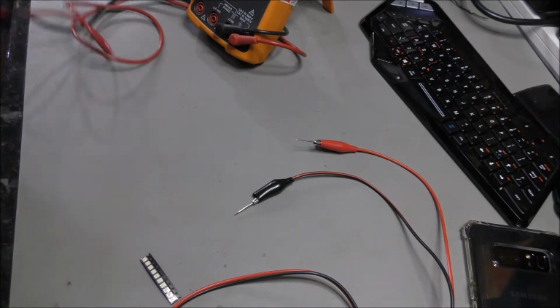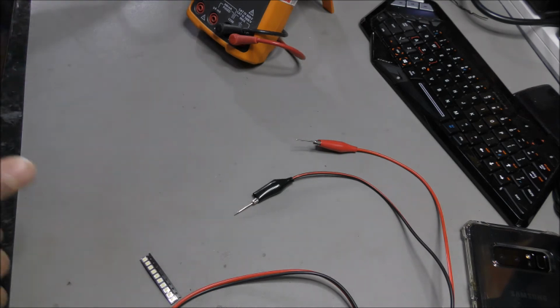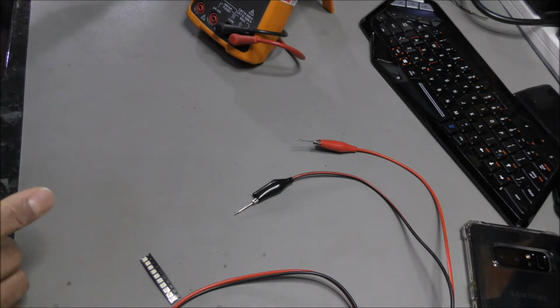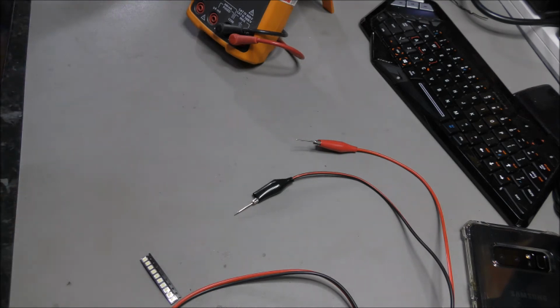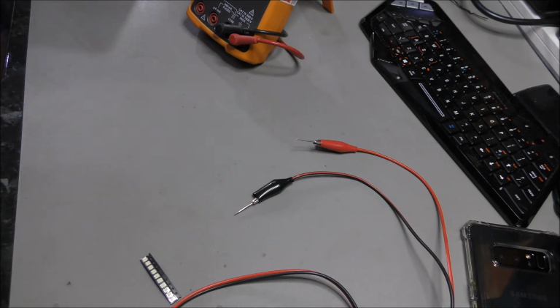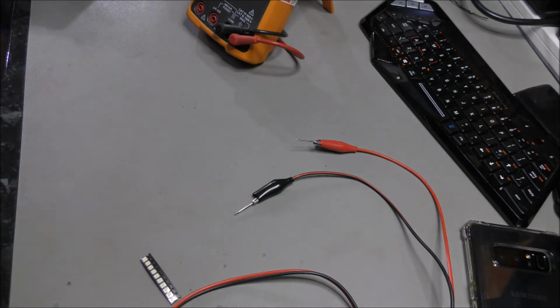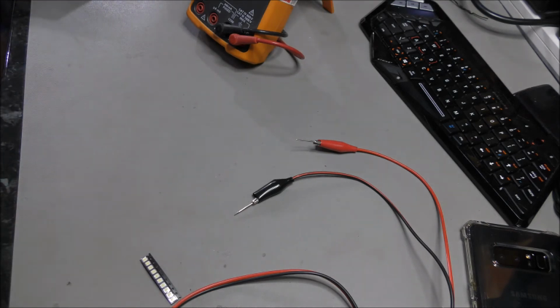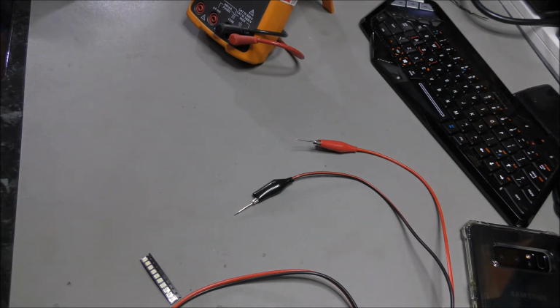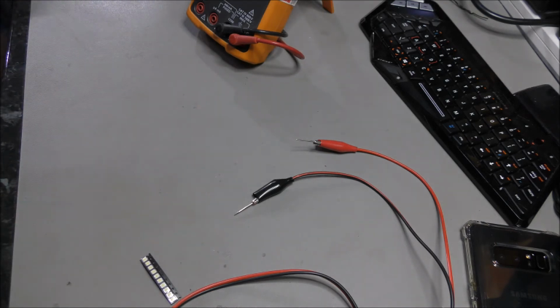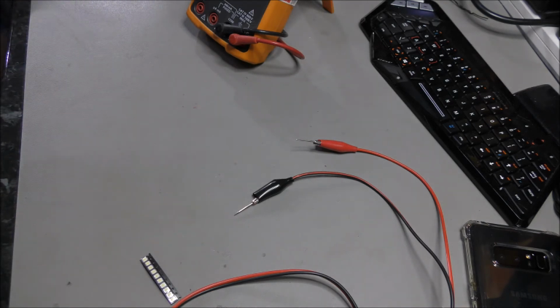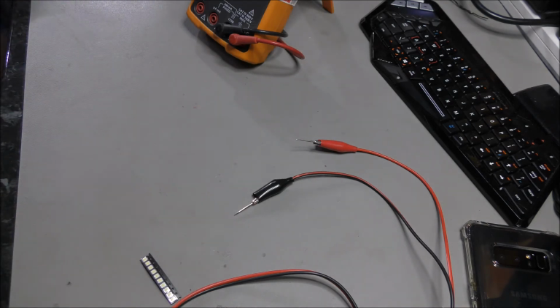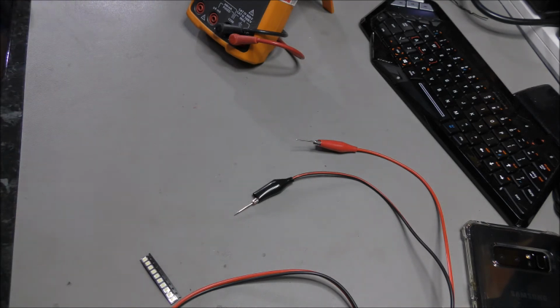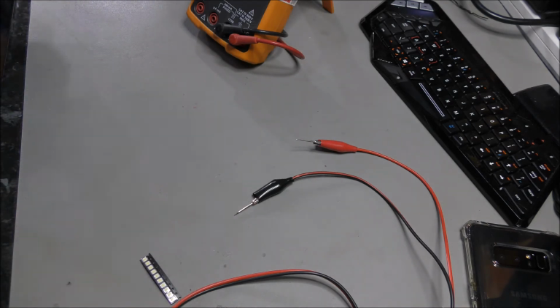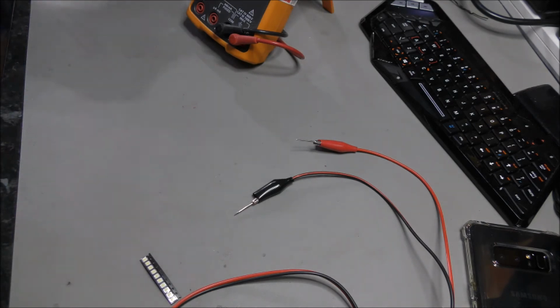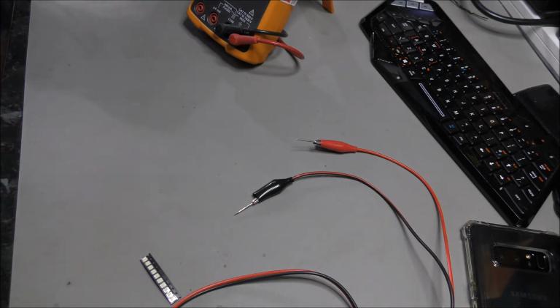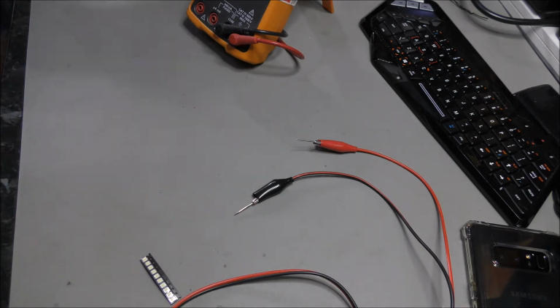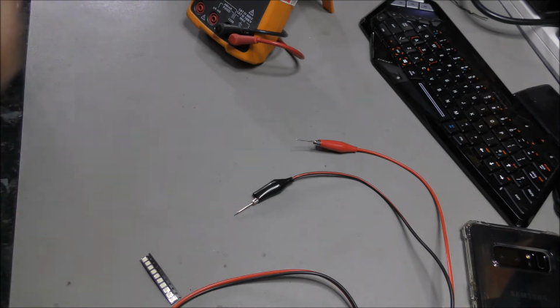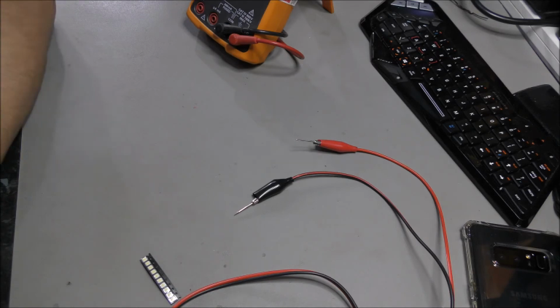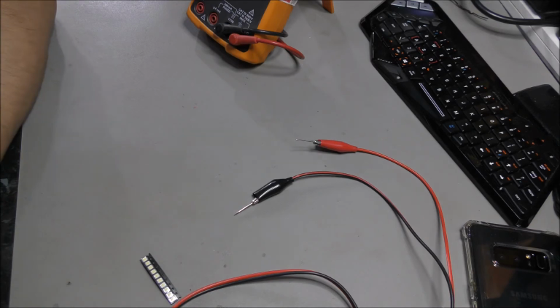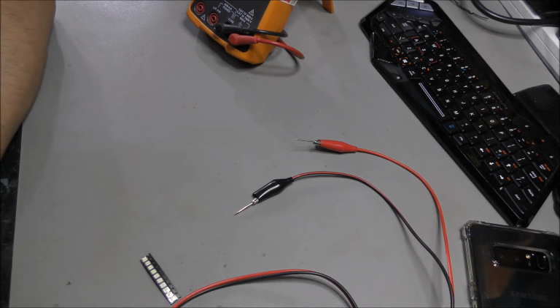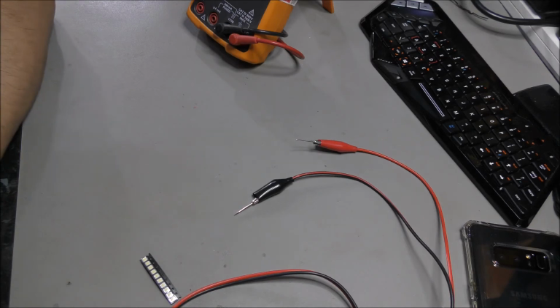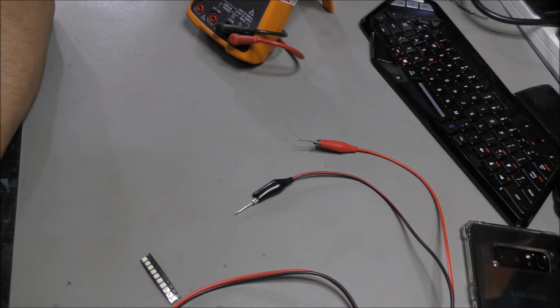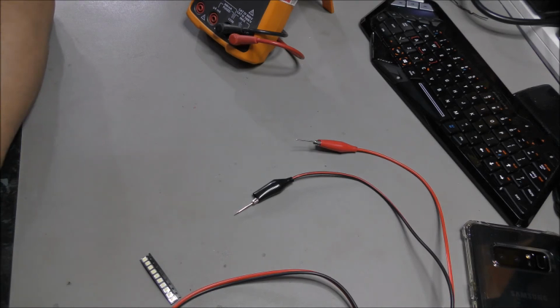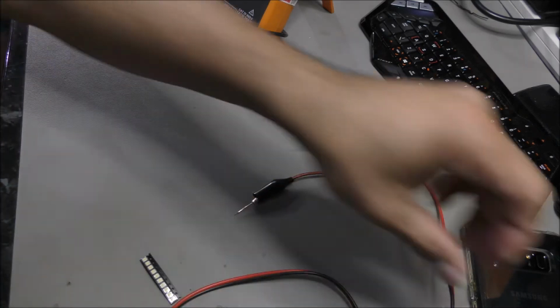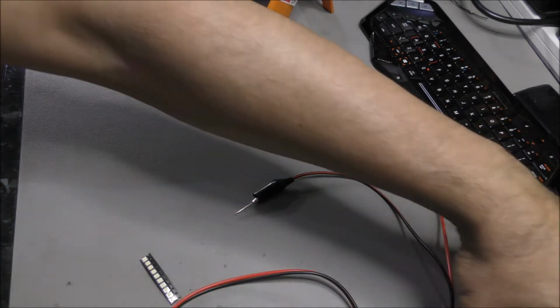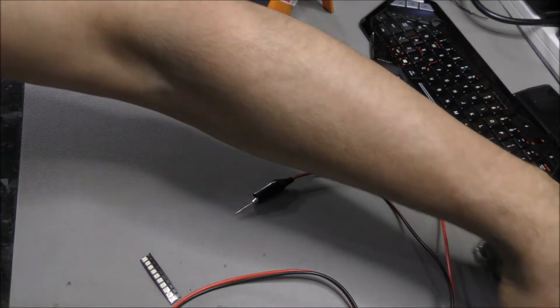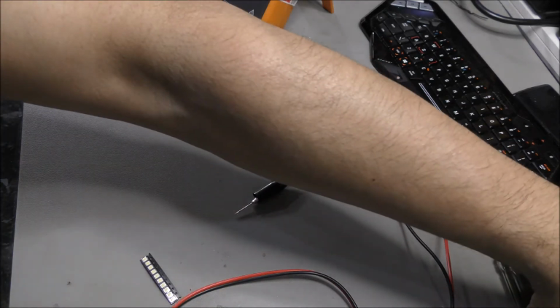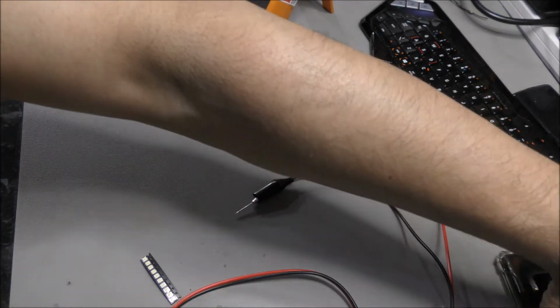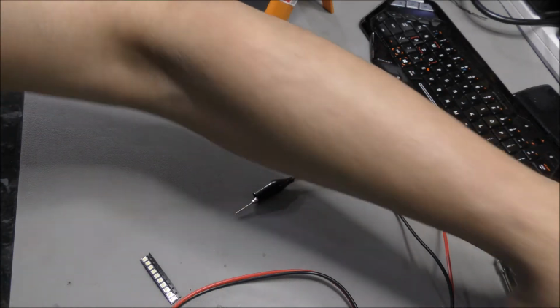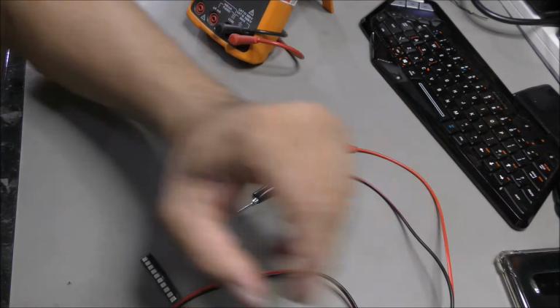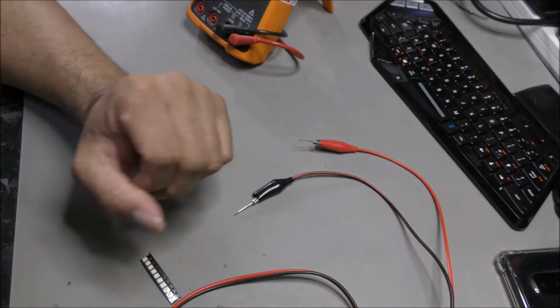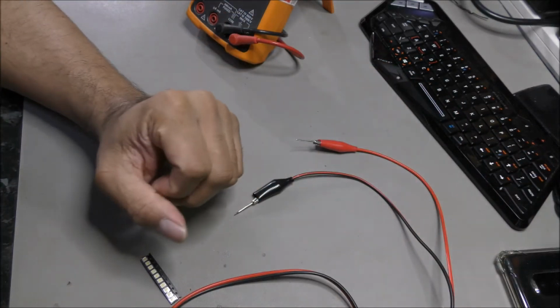The other thing which is very crucial is the bench power supply. Without the bench power supply, I could not have completed the repair, to be very honest with you. So that was very crucial.